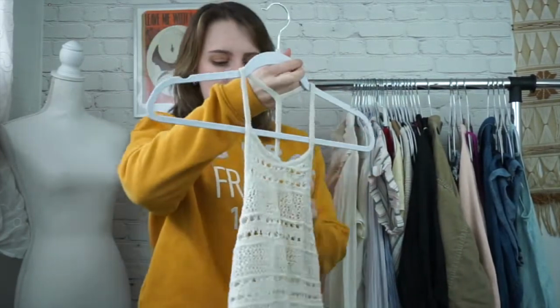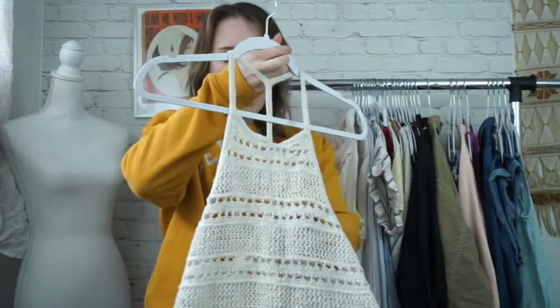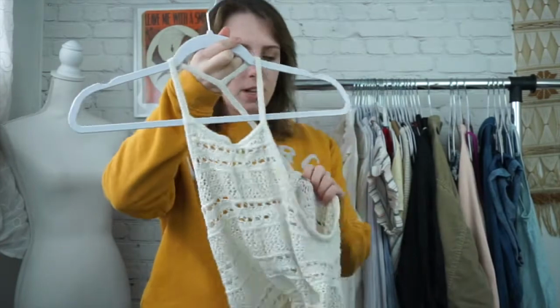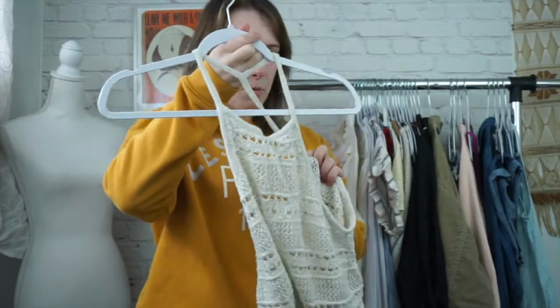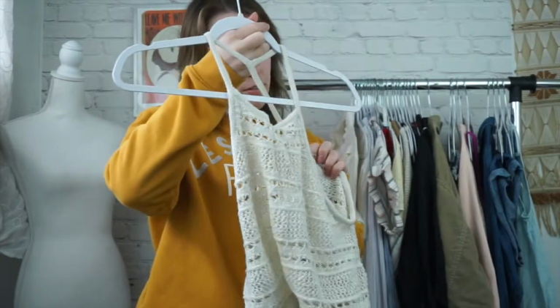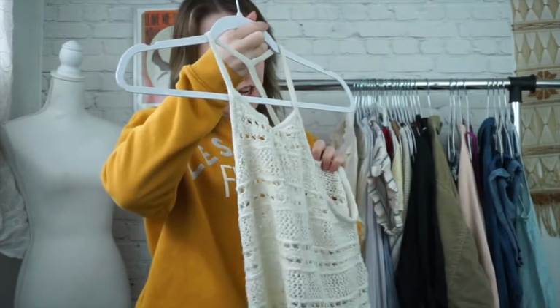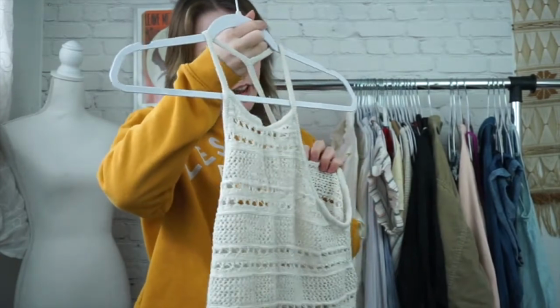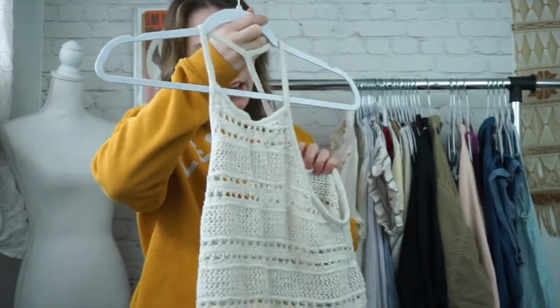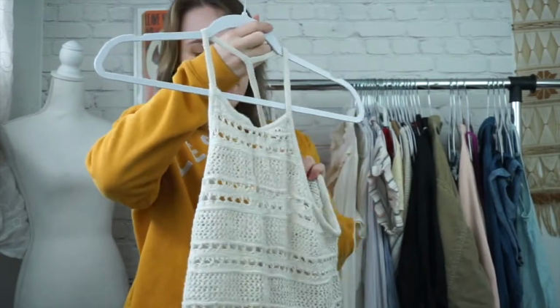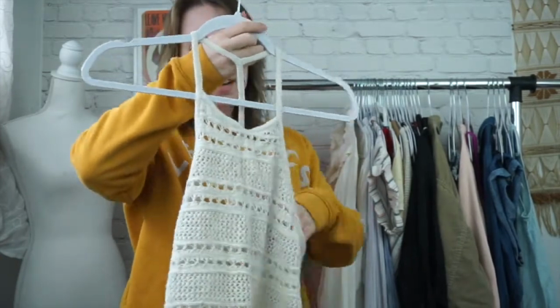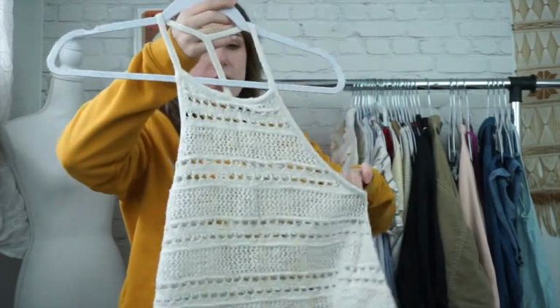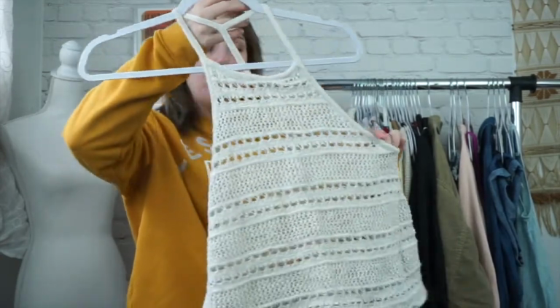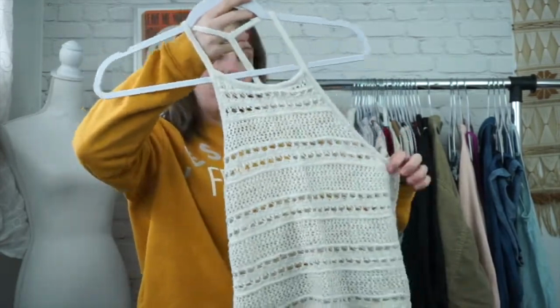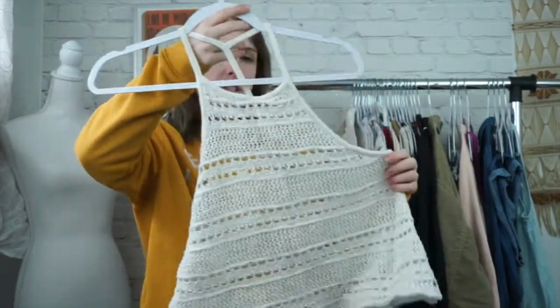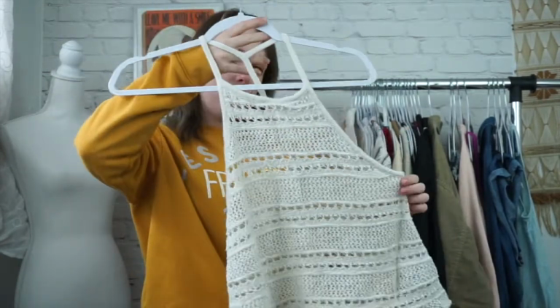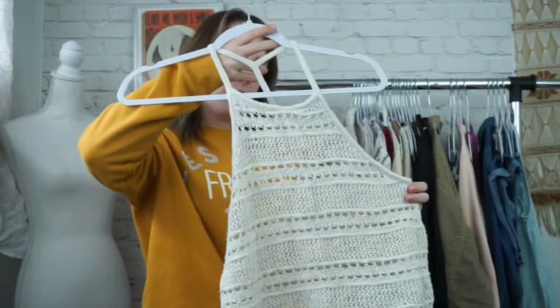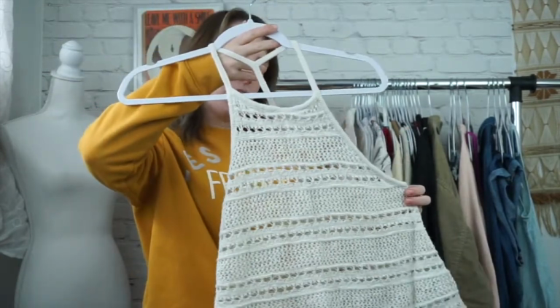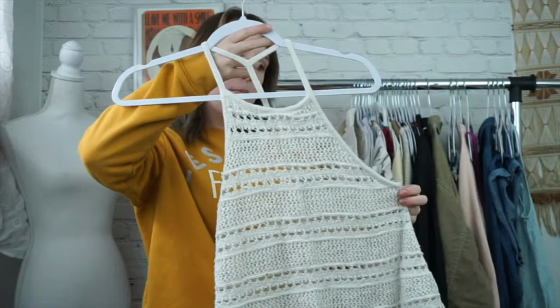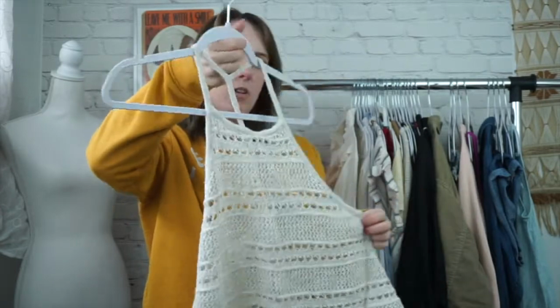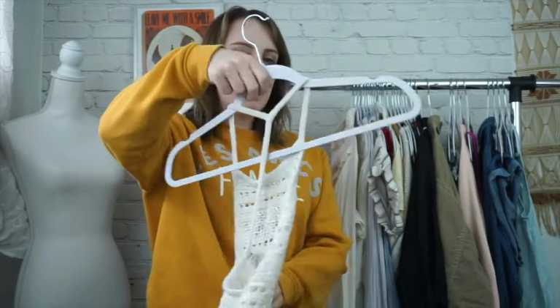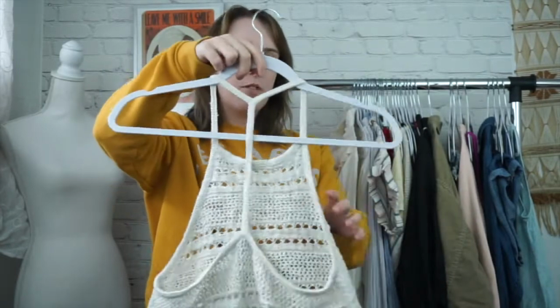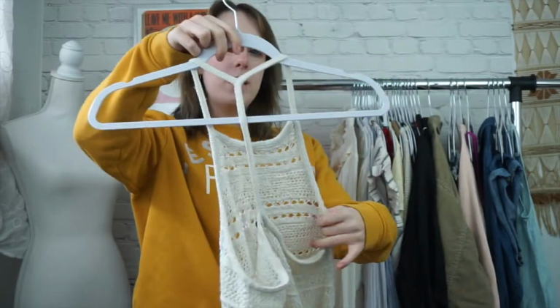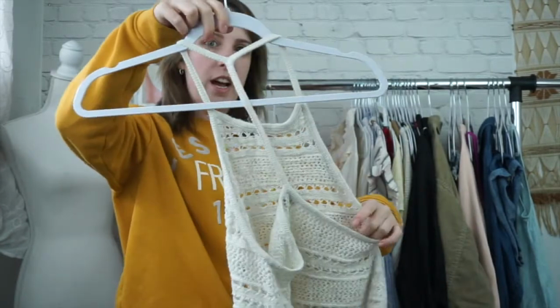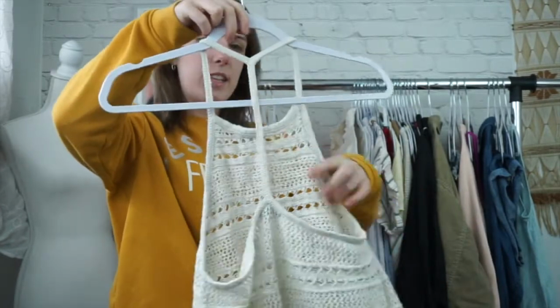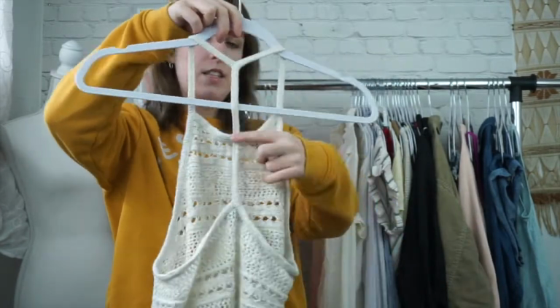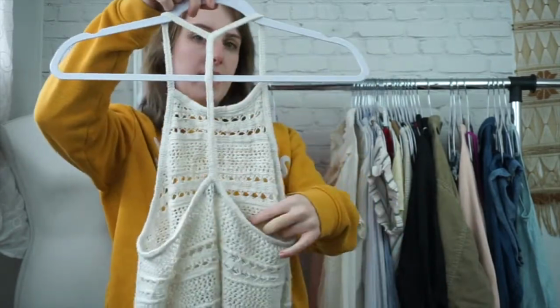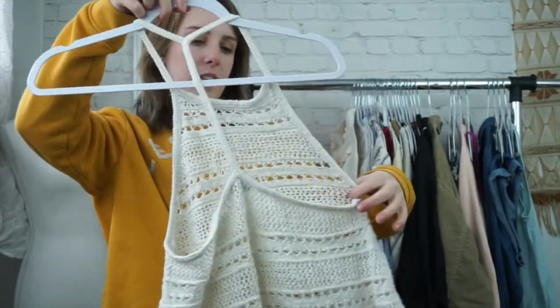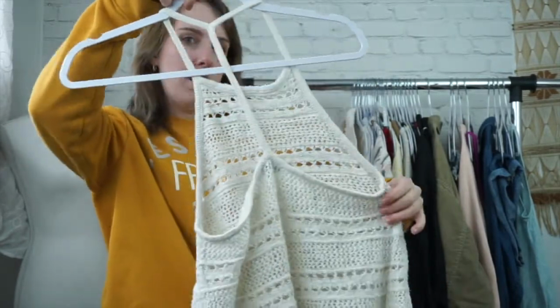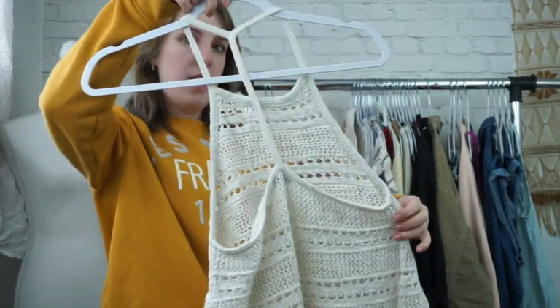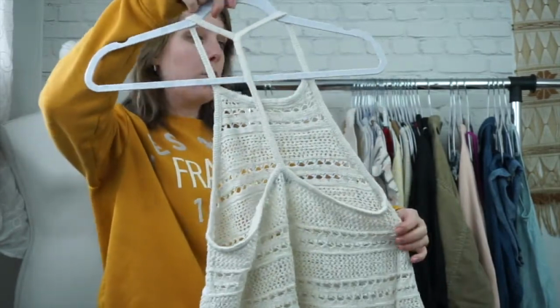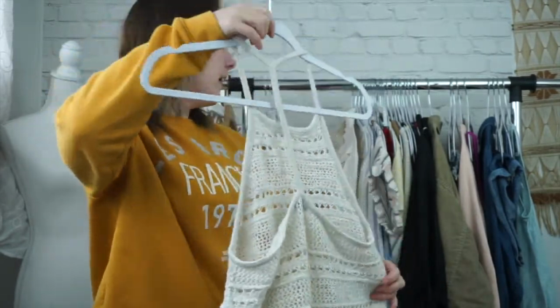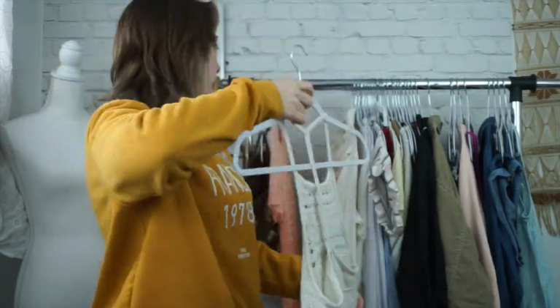This top is also part of the crochet trend. This is American Eagle size medium. This is more of like a swing top. Really cute for the beach. It has like this tee back detail here. Really like that.